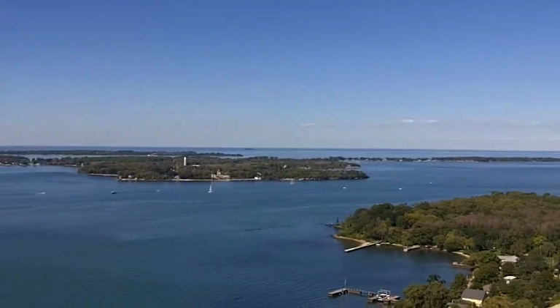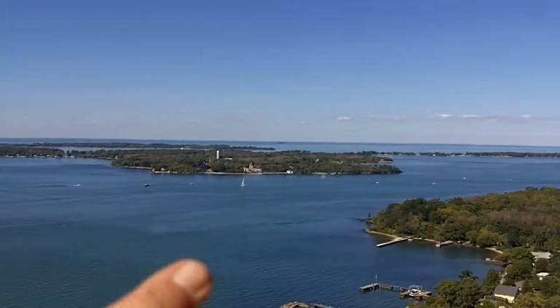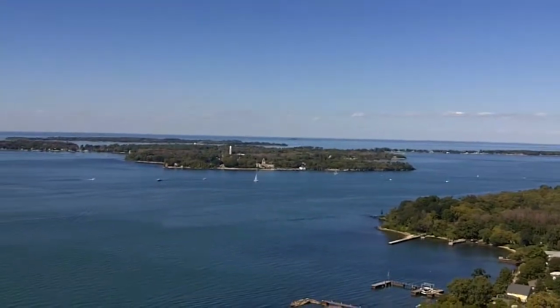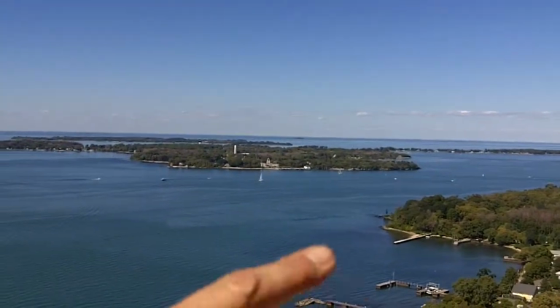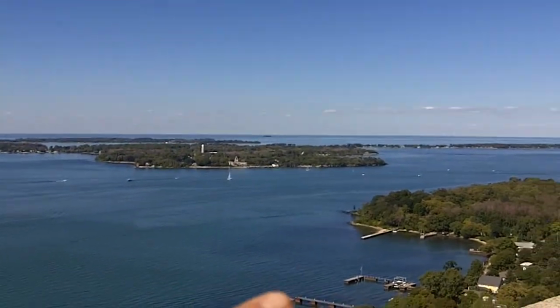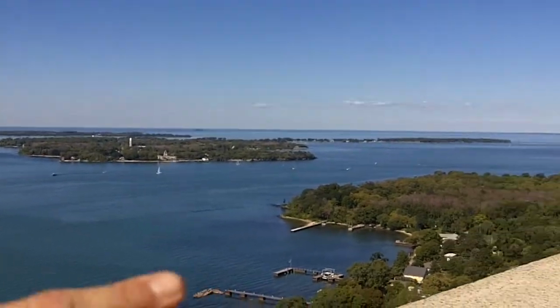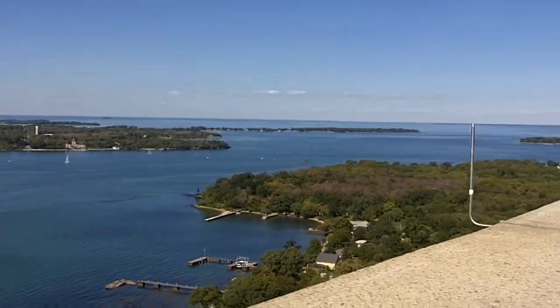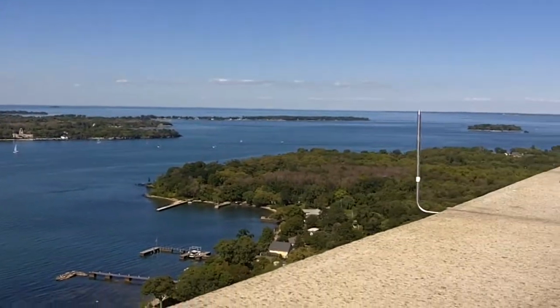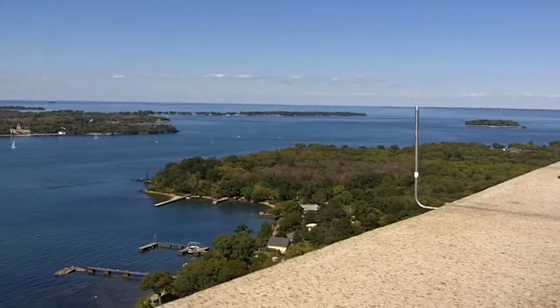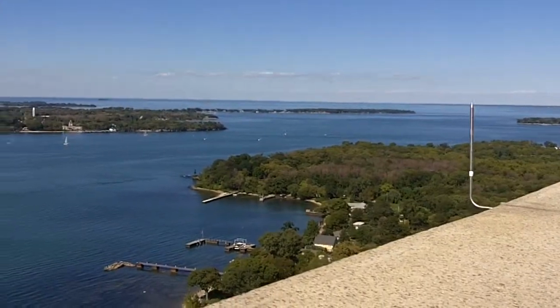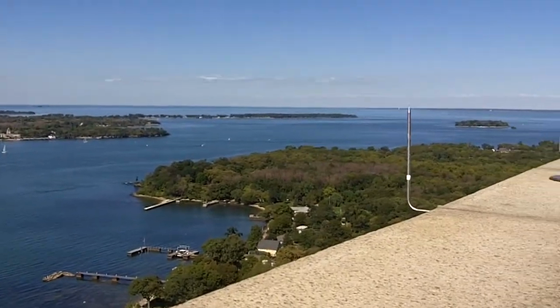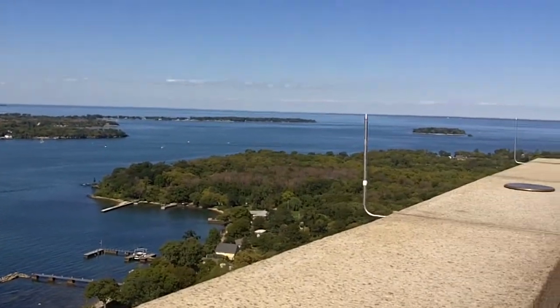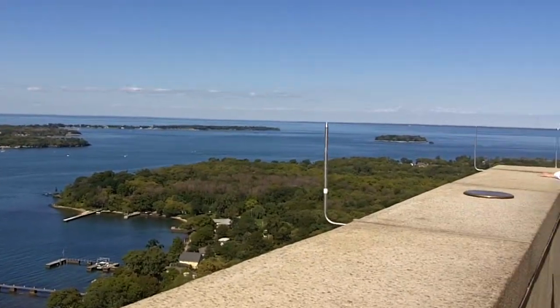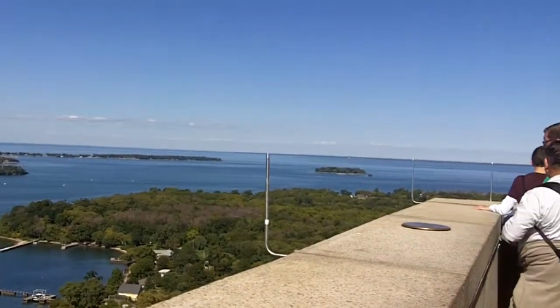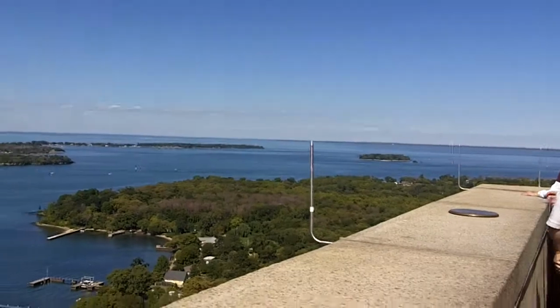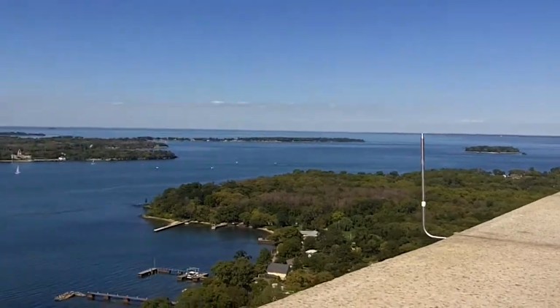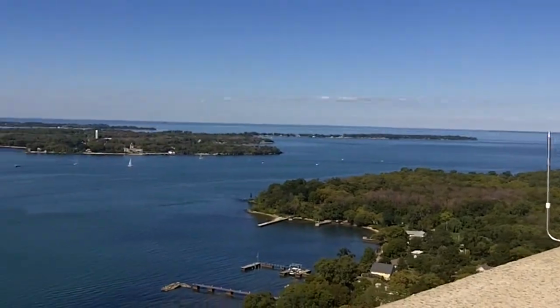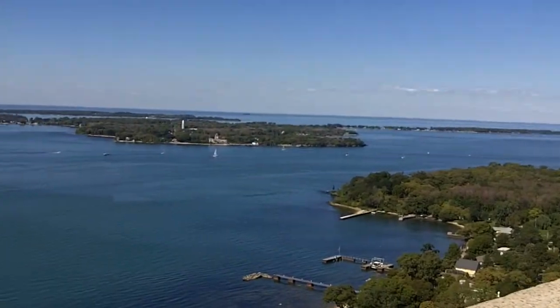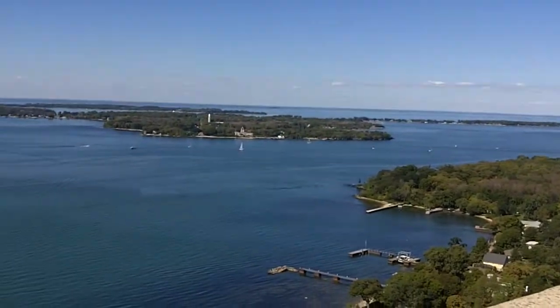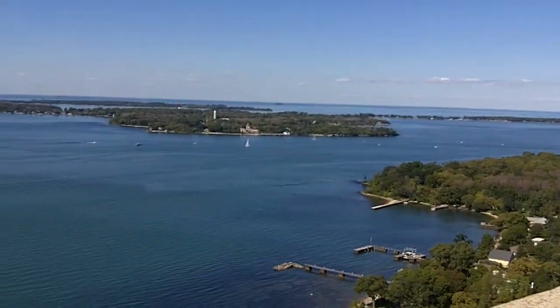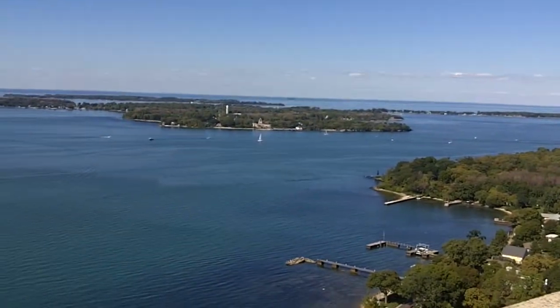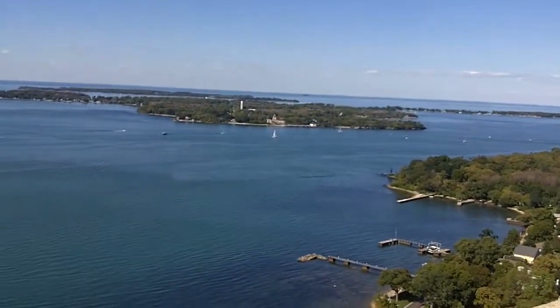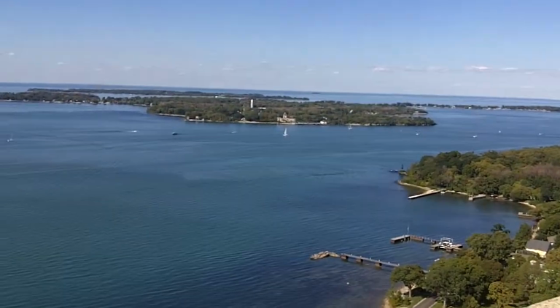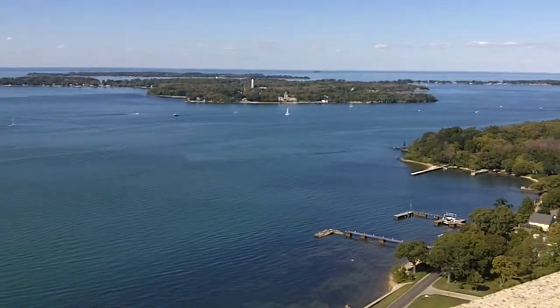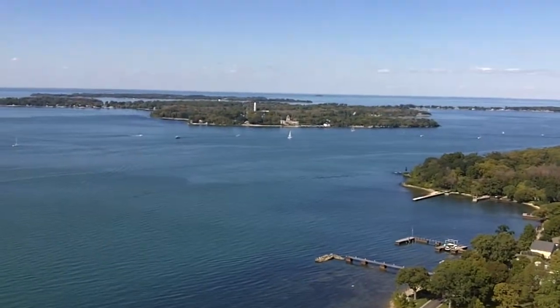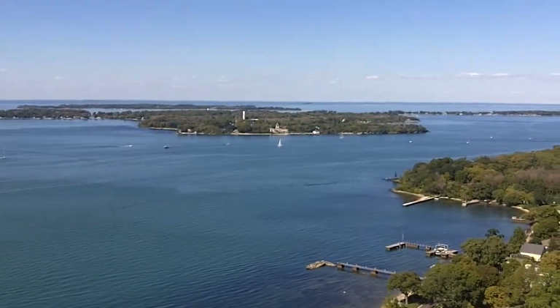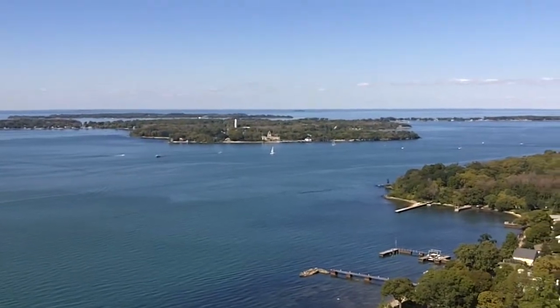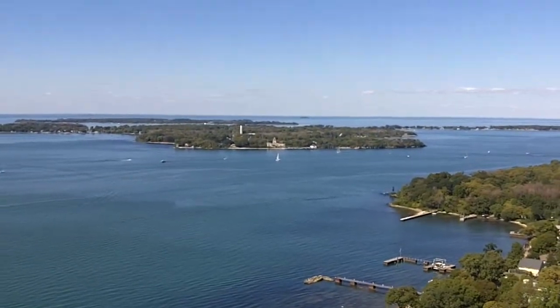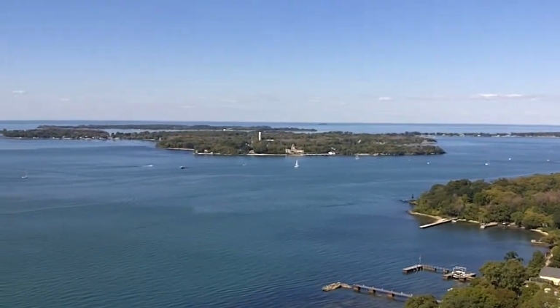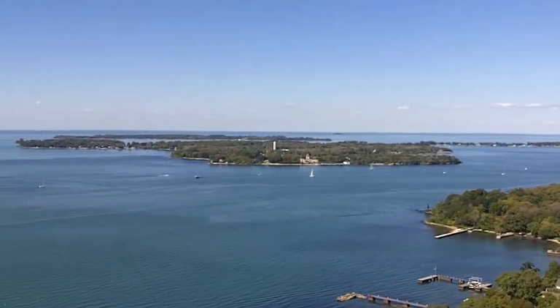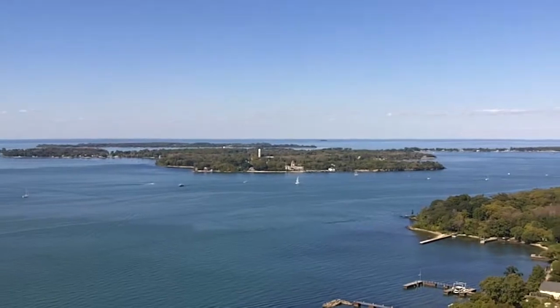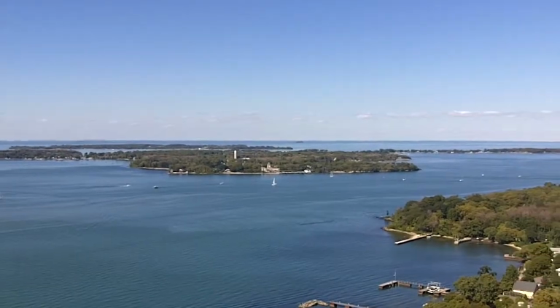And what's this island right here? That little one there is Ballast Island. And what about this right here? That's Middle Bass Island, and if you look a little further, that's North Bass.